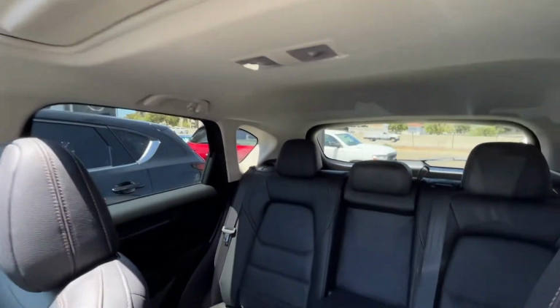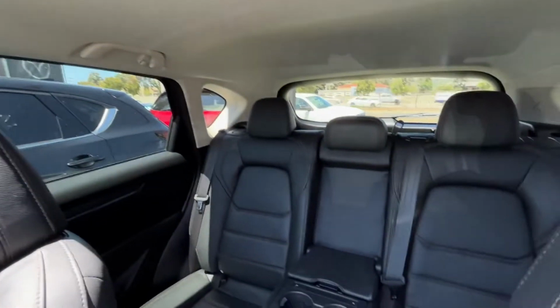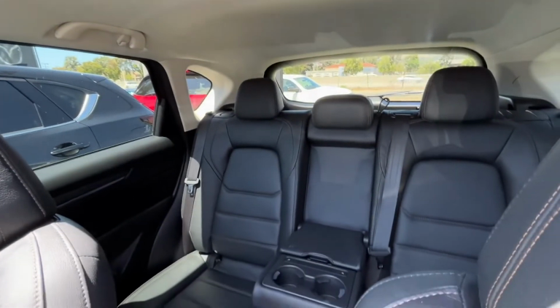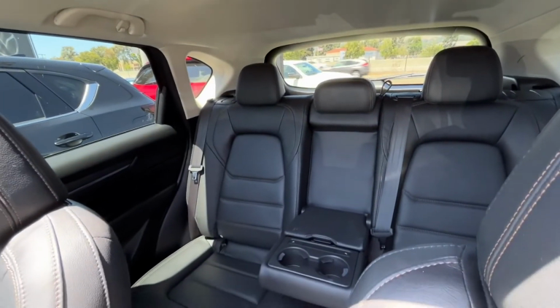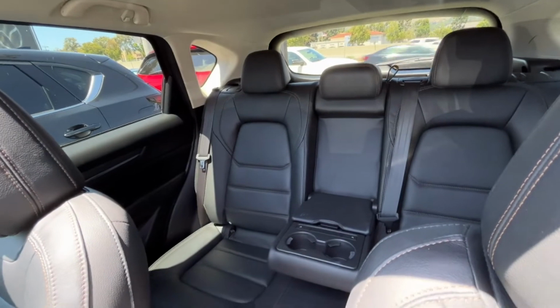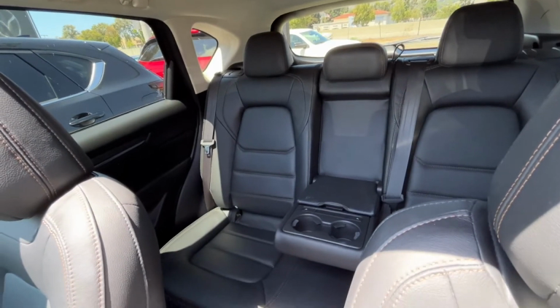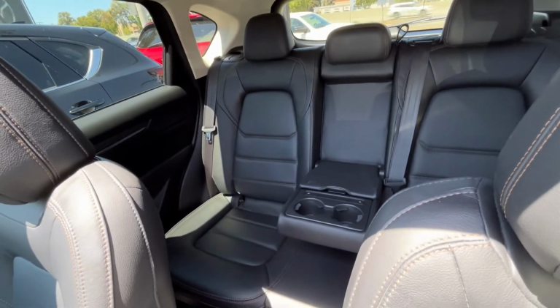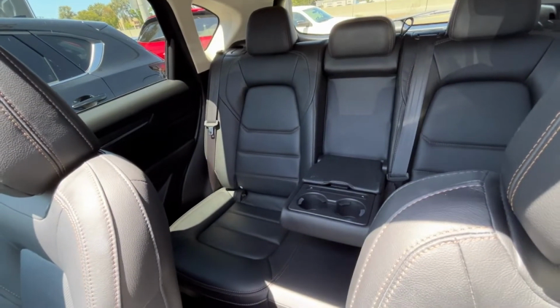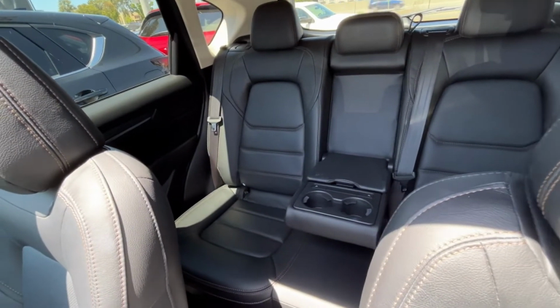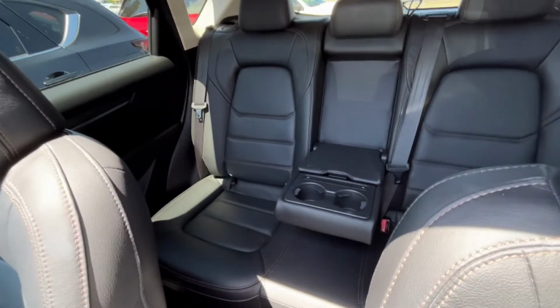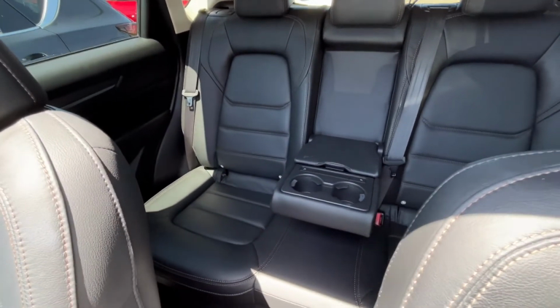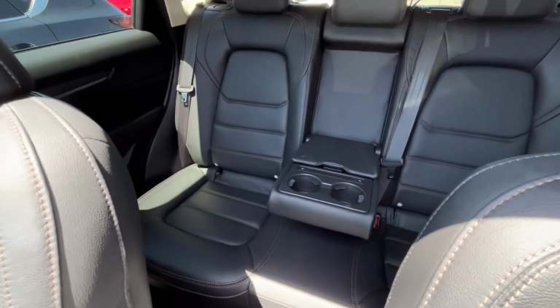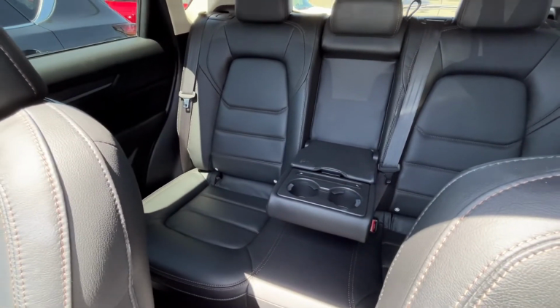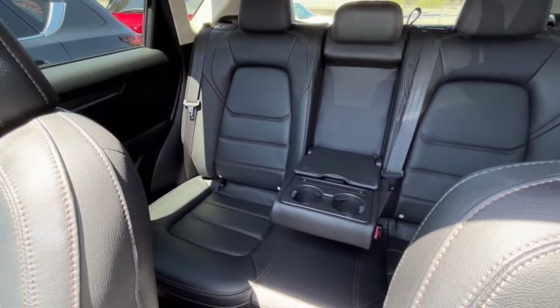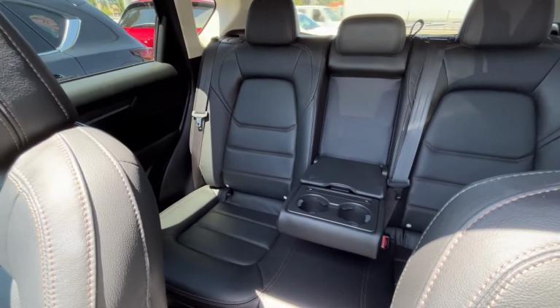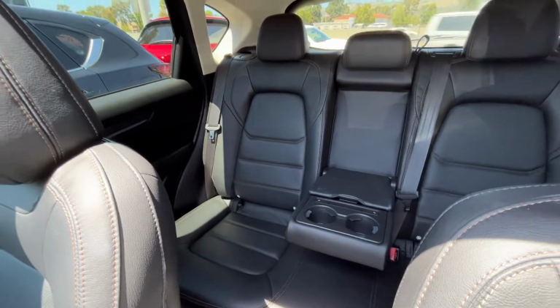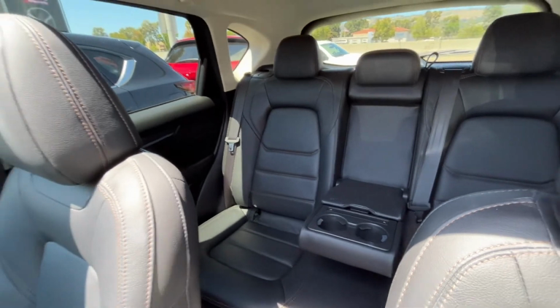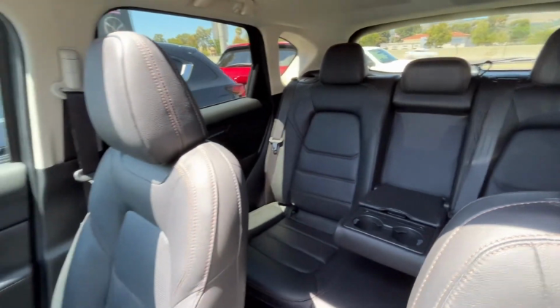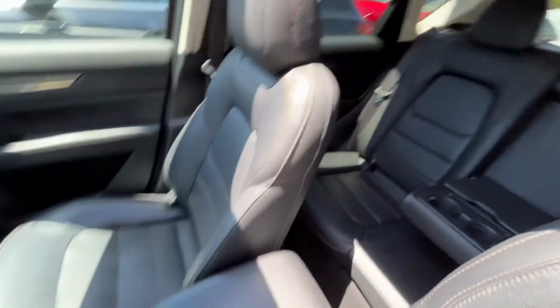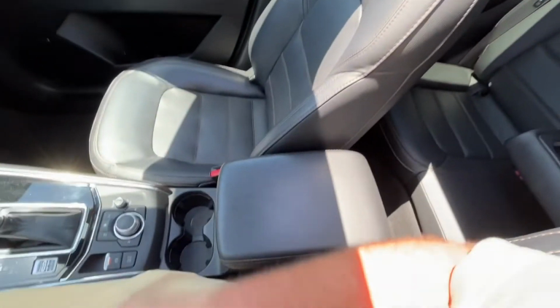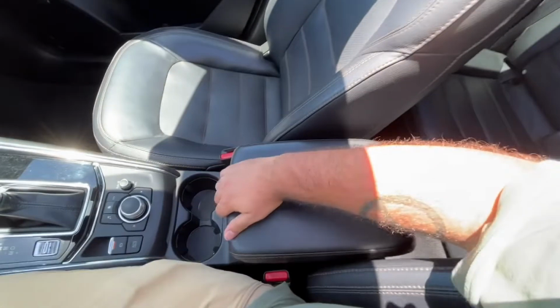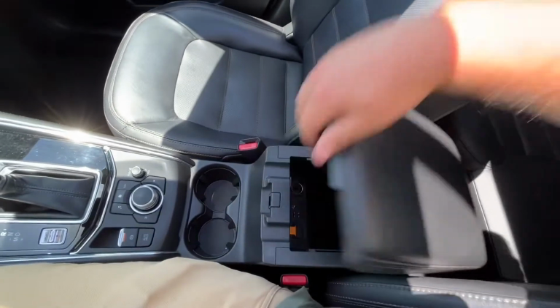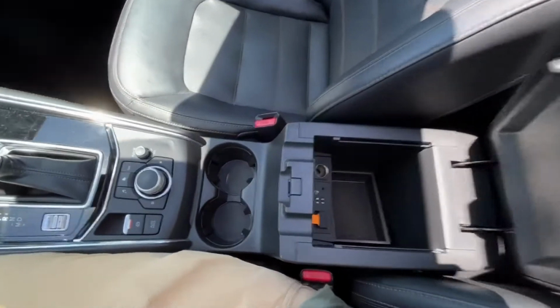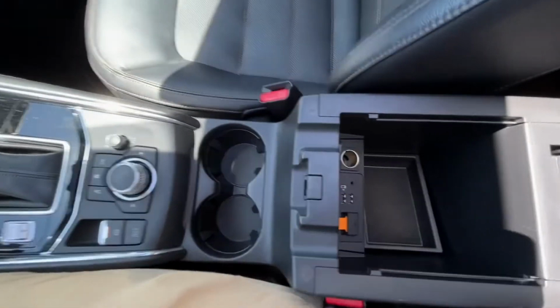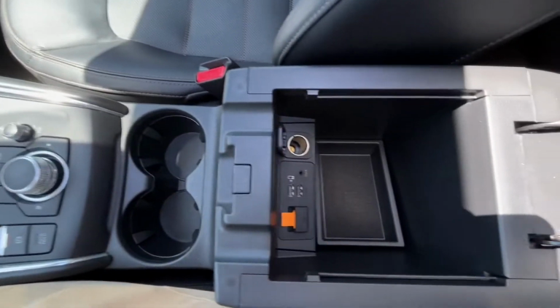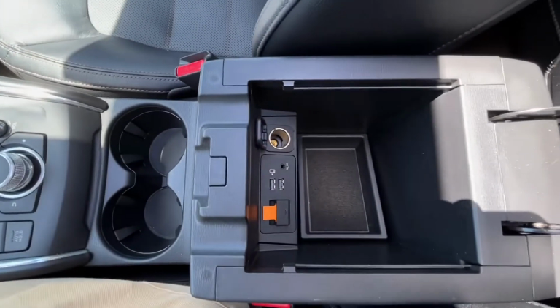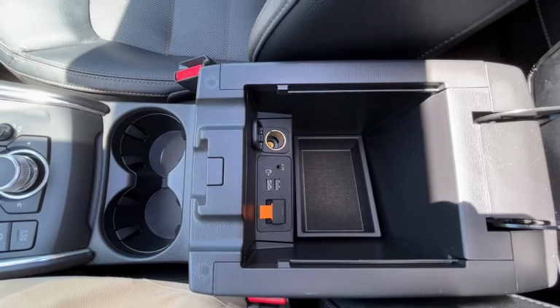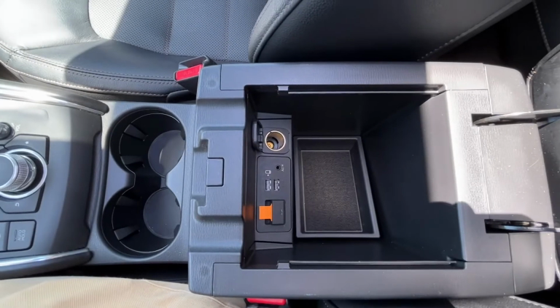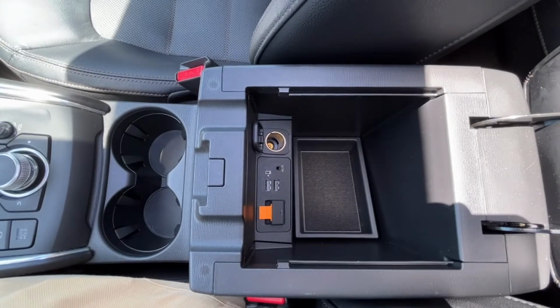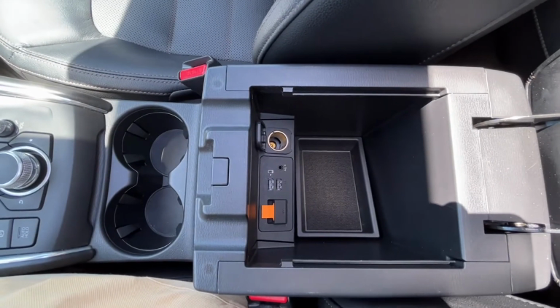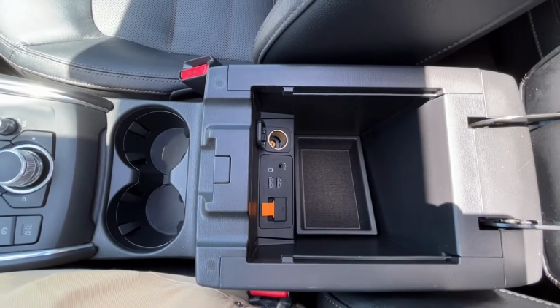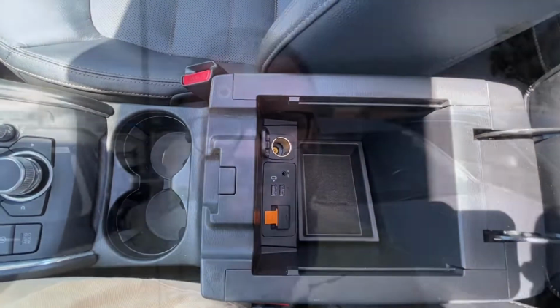Your very roomy back seat does lay completely flat, and your center armrests there with cup holders and more USB ports for your back seat passengers. Up here in your armrest, you're going to have your own USB ports, and this car comes equipped with Apple CarPlay and Android Auto.